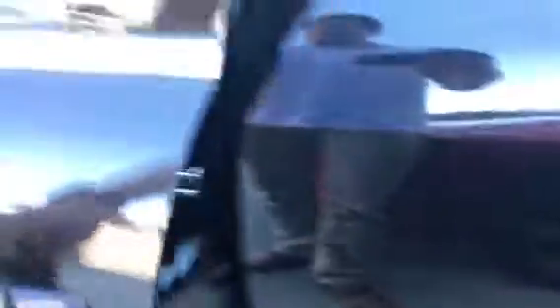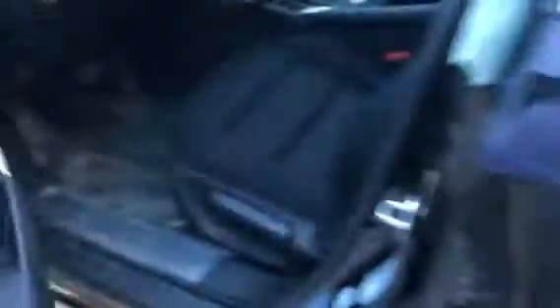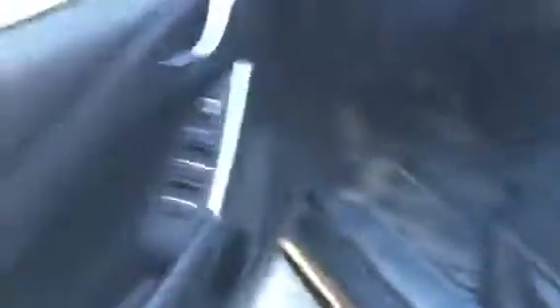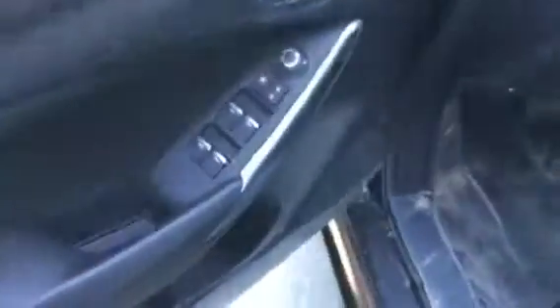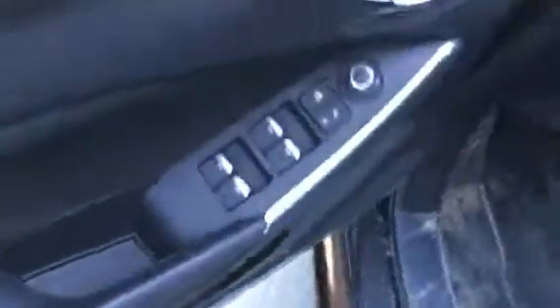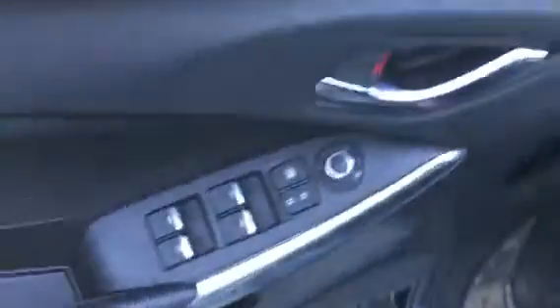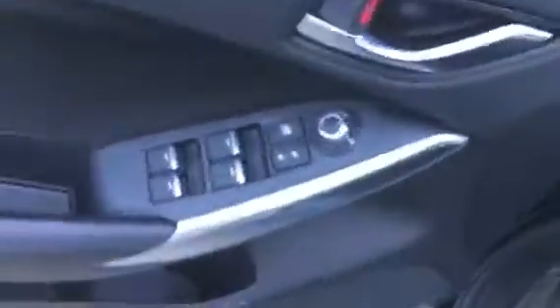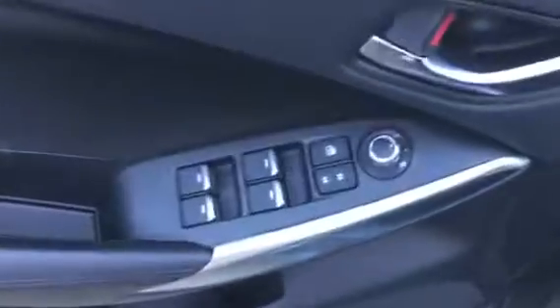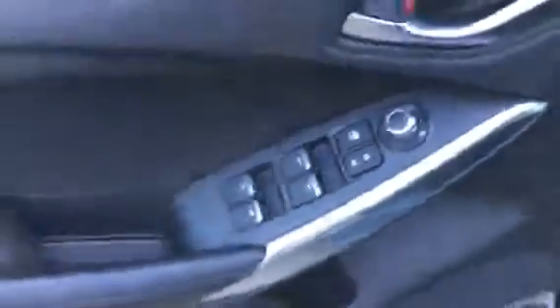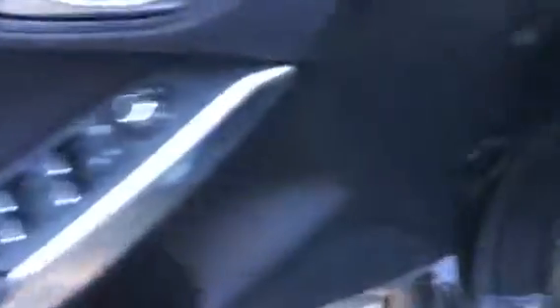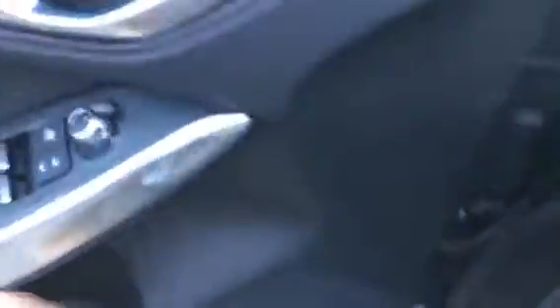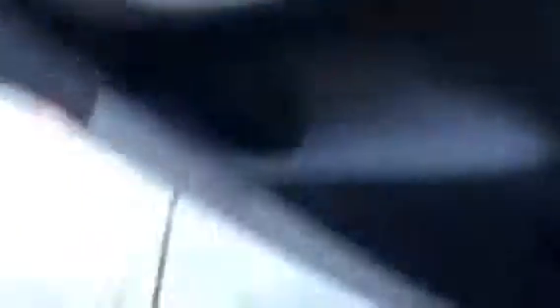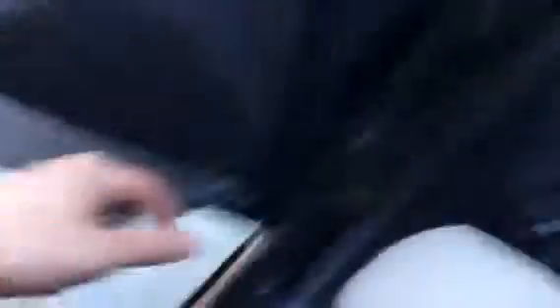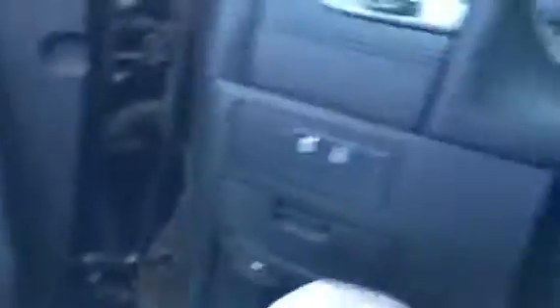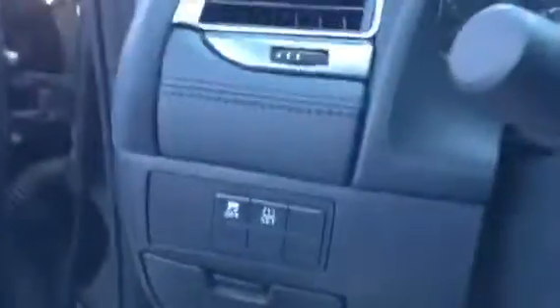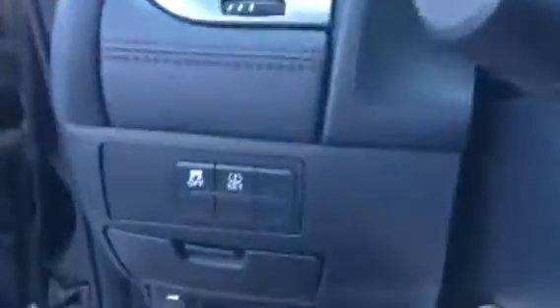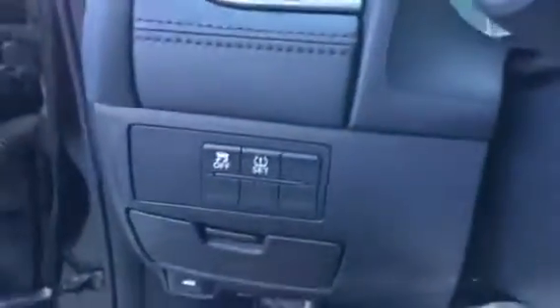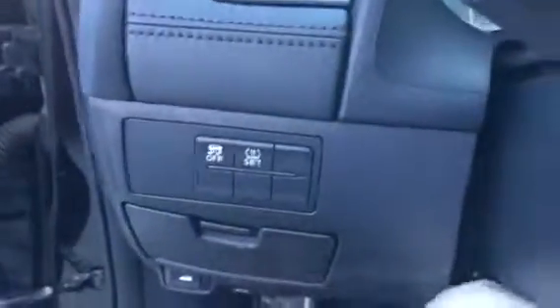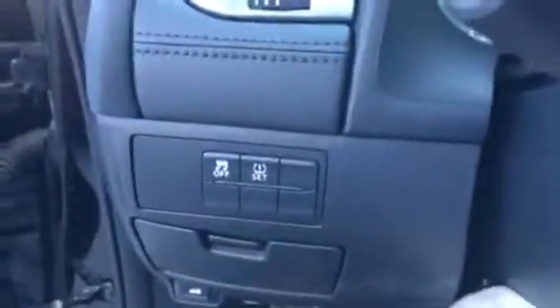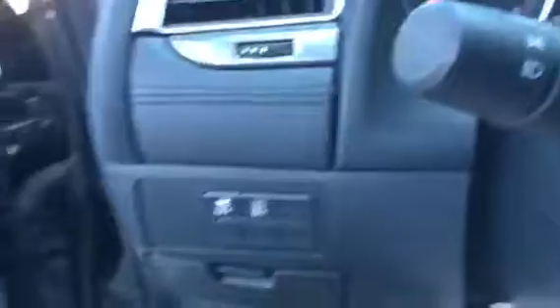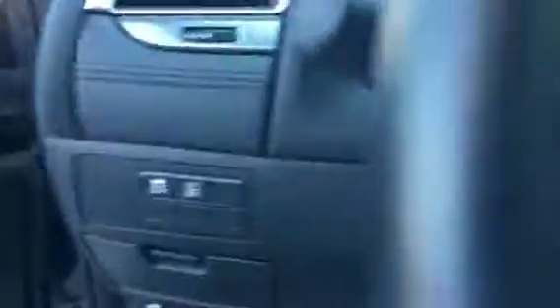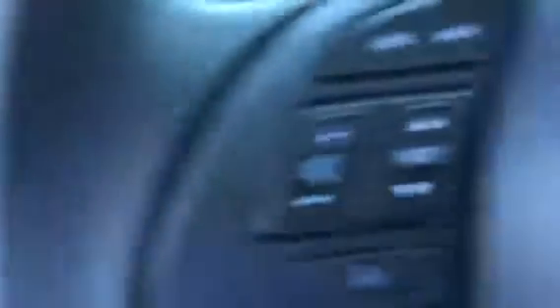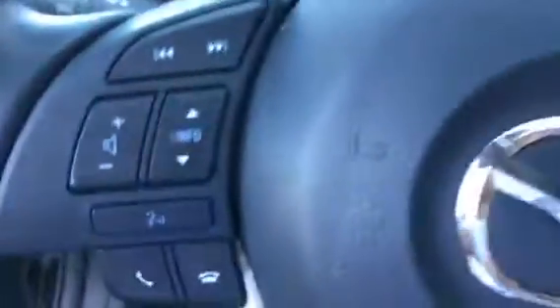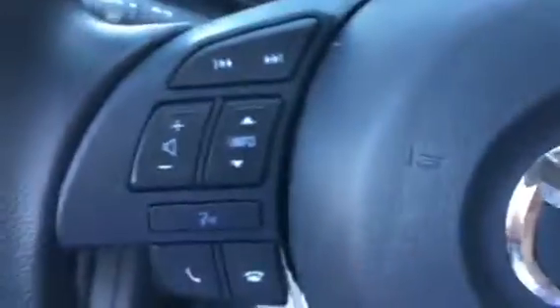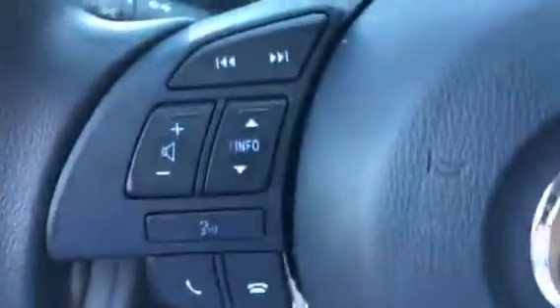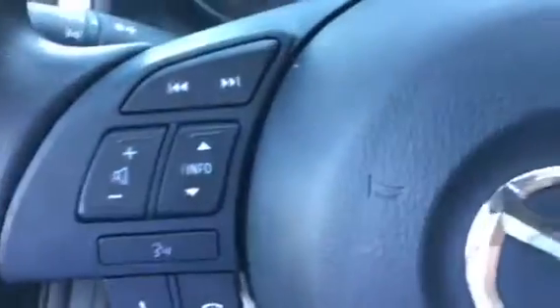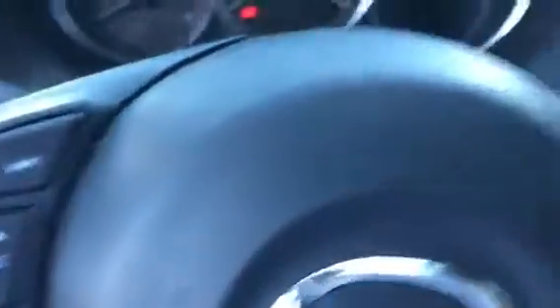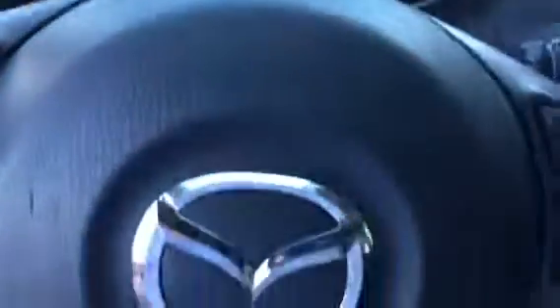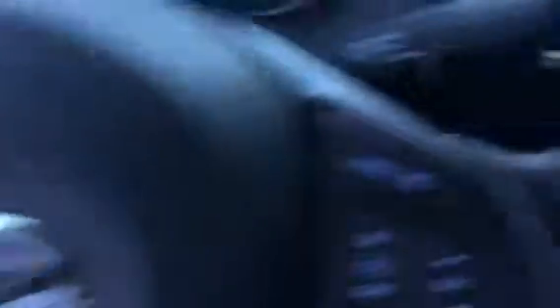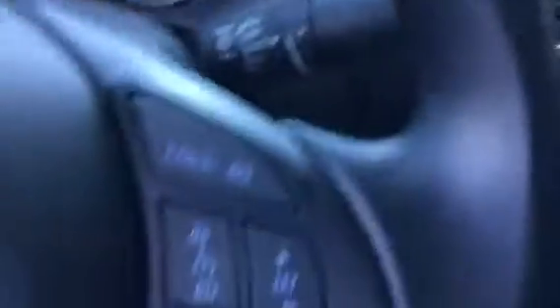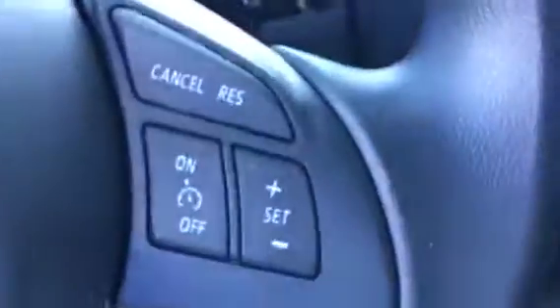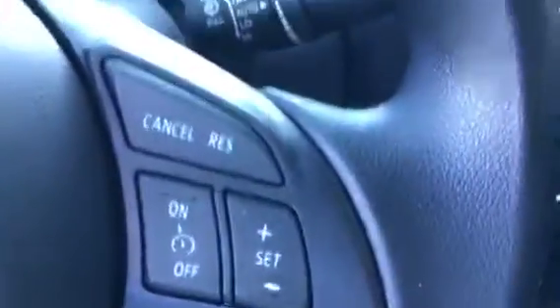Just take you inside here. Power windows, mirrors, locks, traction control, tire pressure monitoring, Bluetooth settings, volume controls, and cruise control on the right.